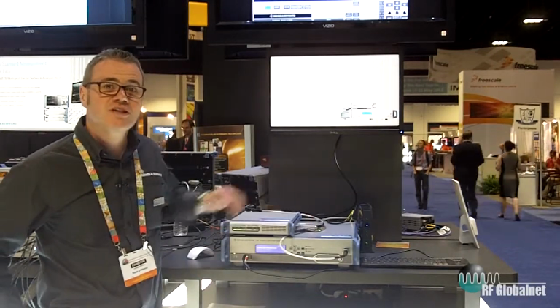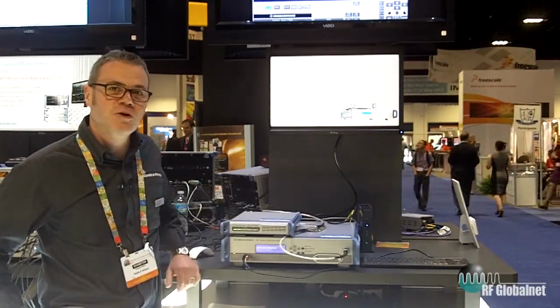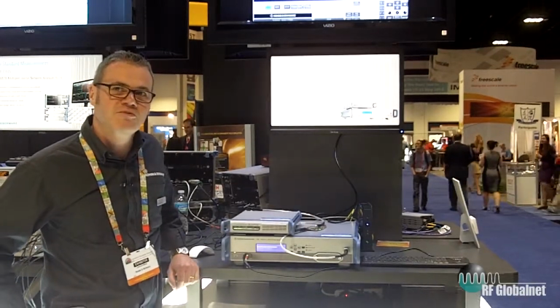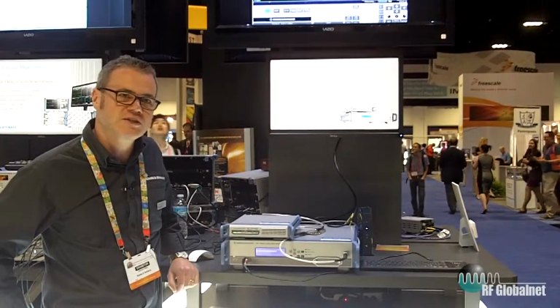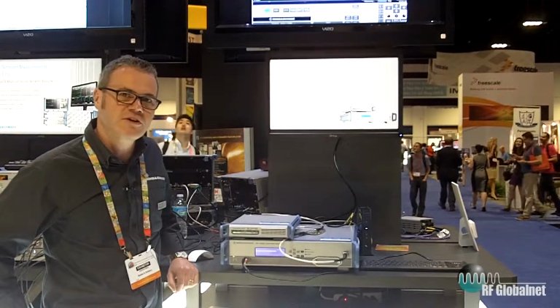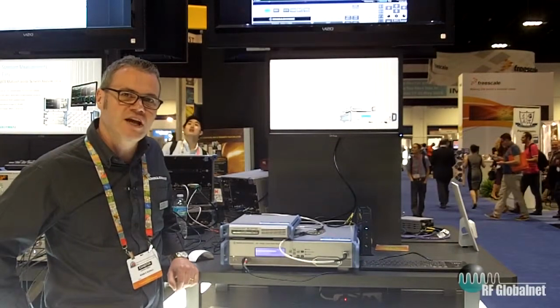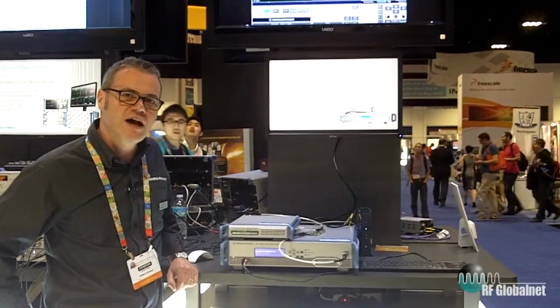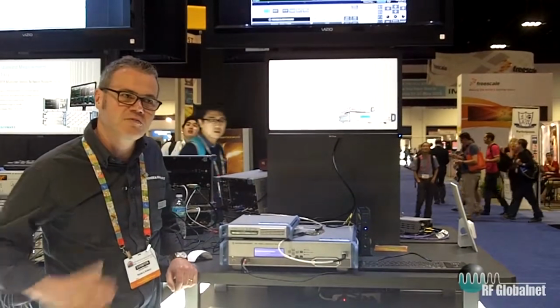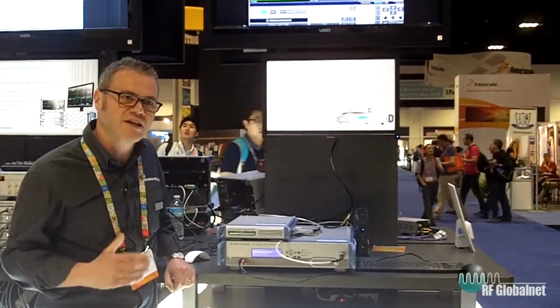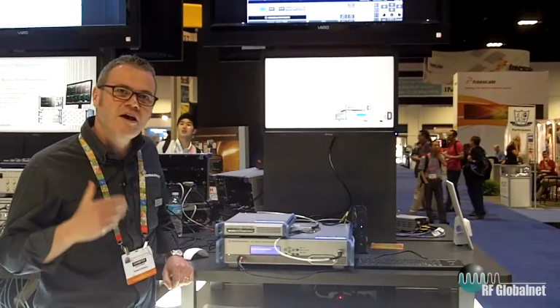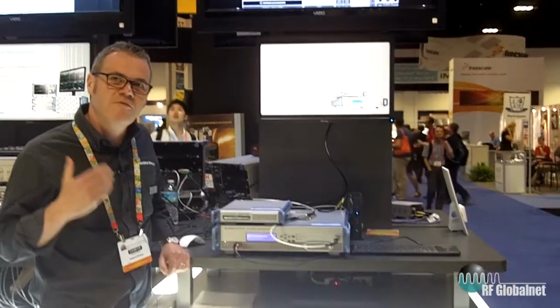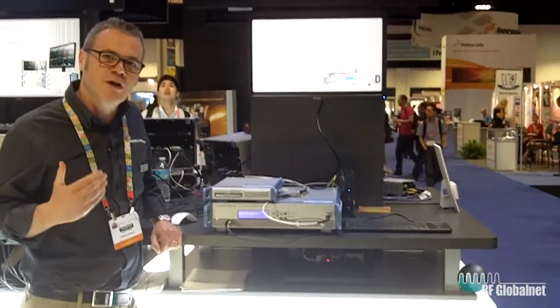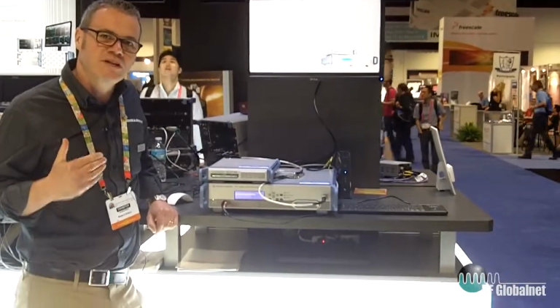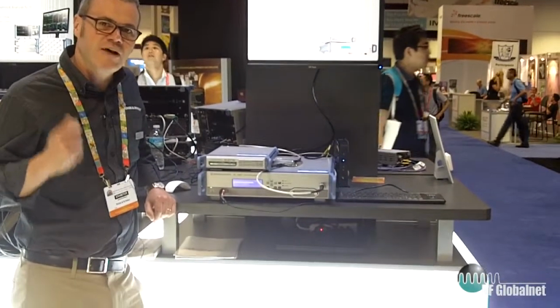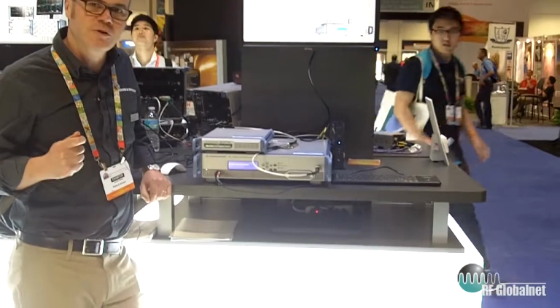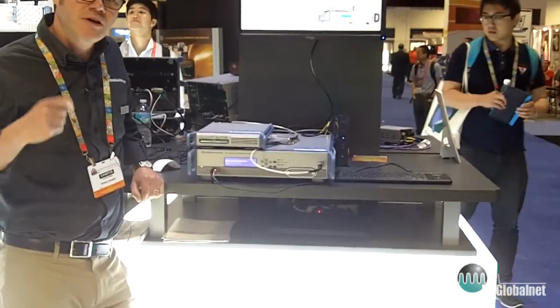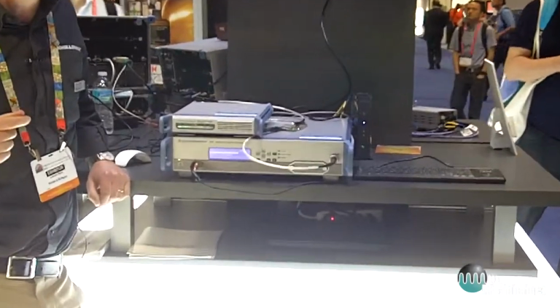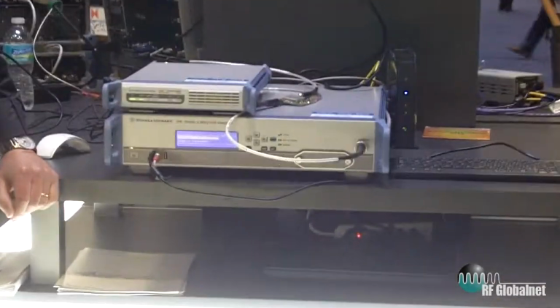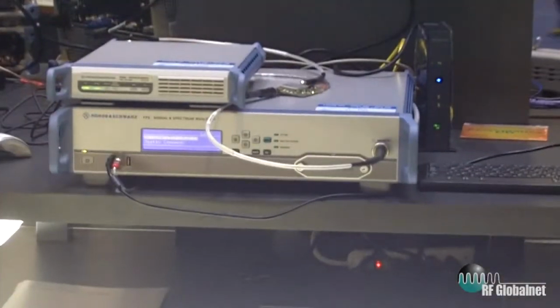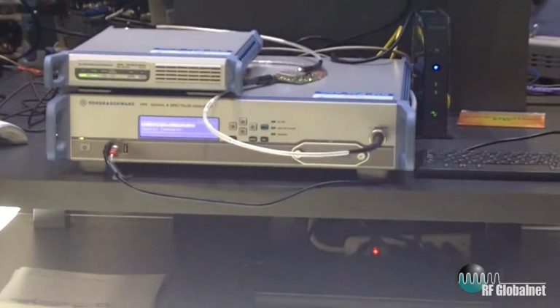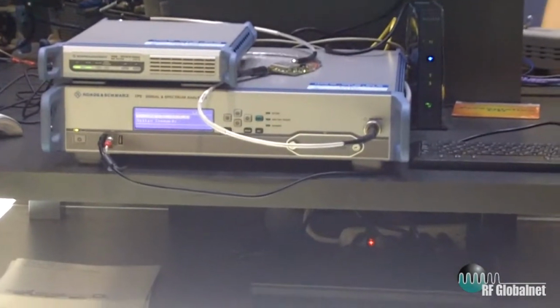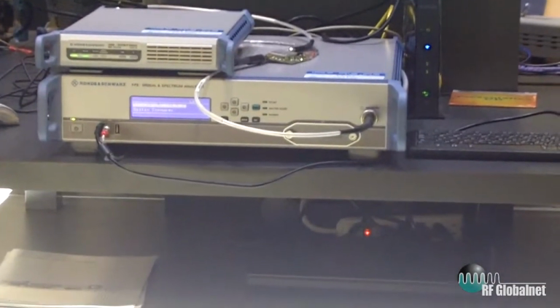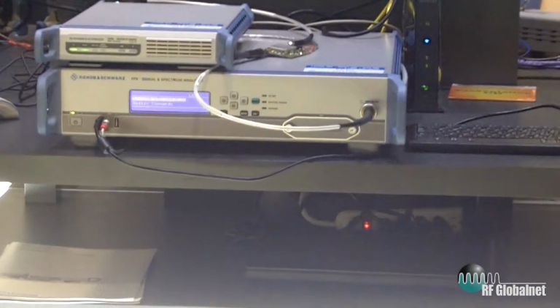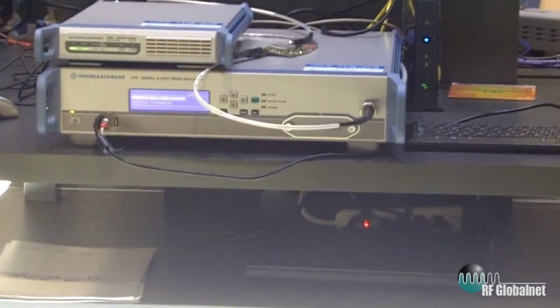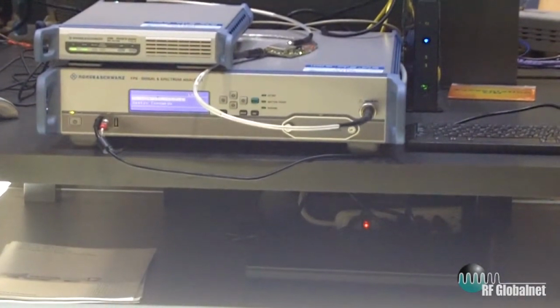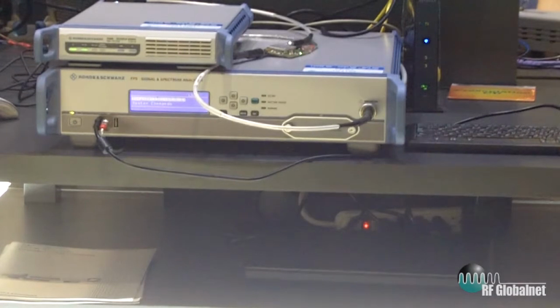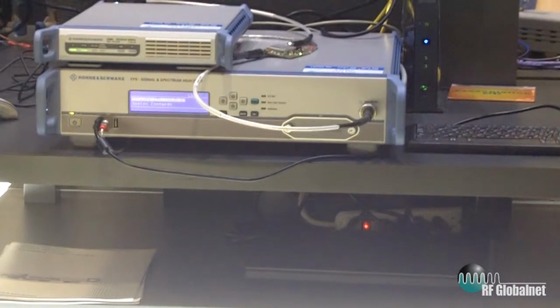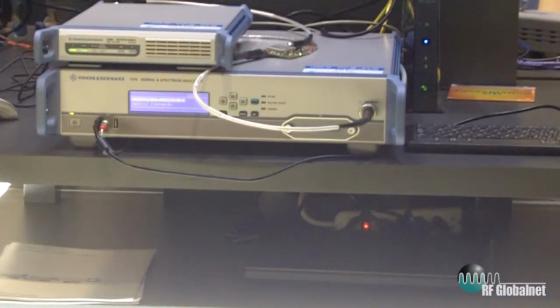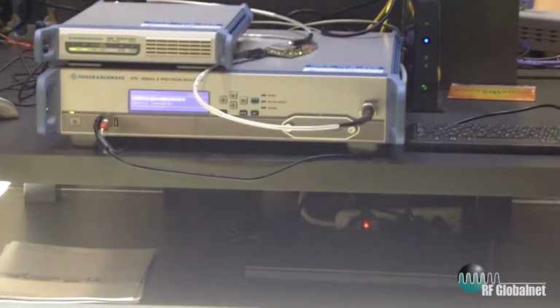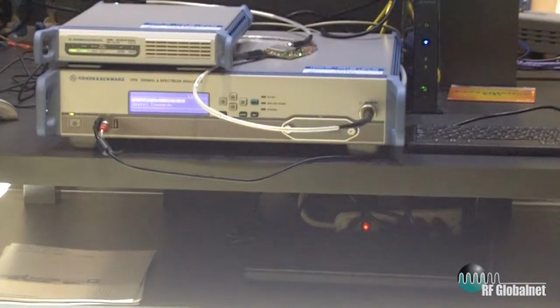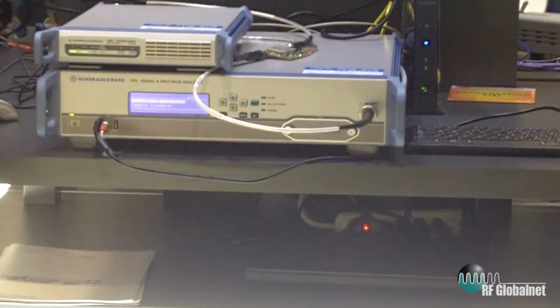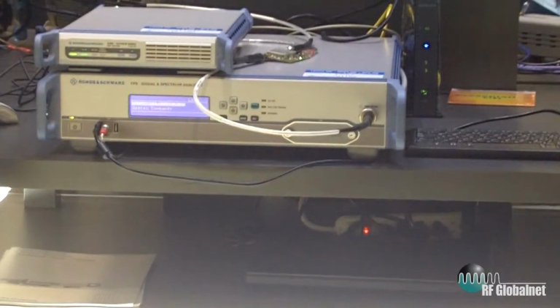These are two products that we've designed specifically to address high volume testing and where we need fast throughput, fast measurement times, but also the high performance test characteristics and performance you'd expect from Rohde & Schwartz.